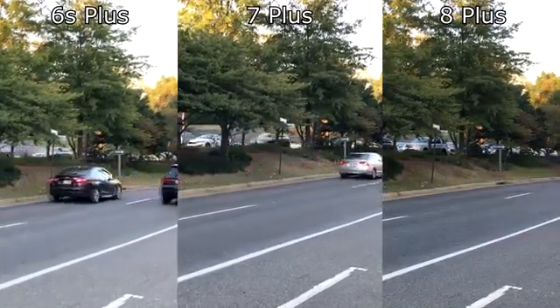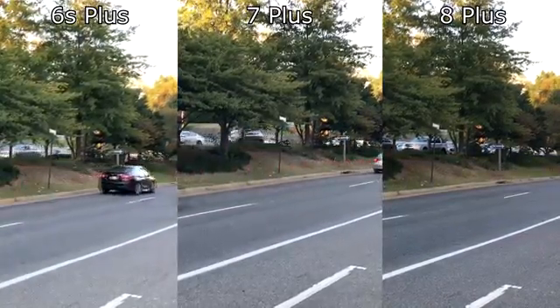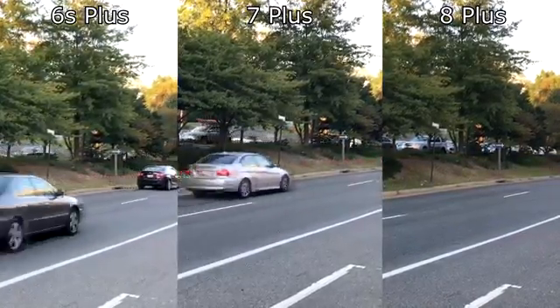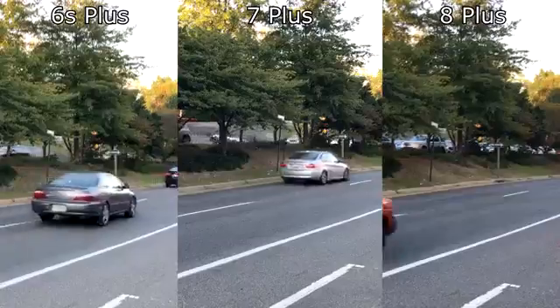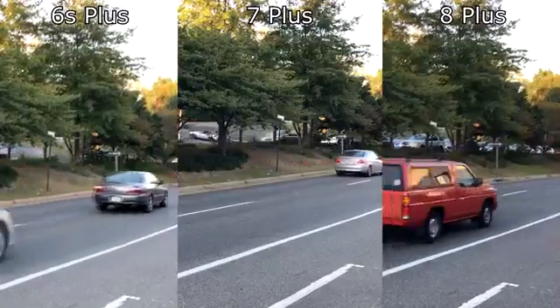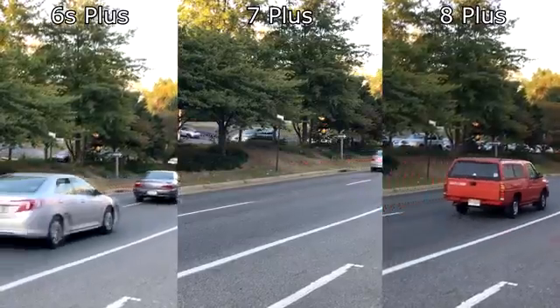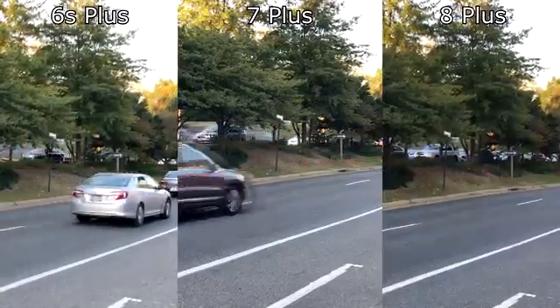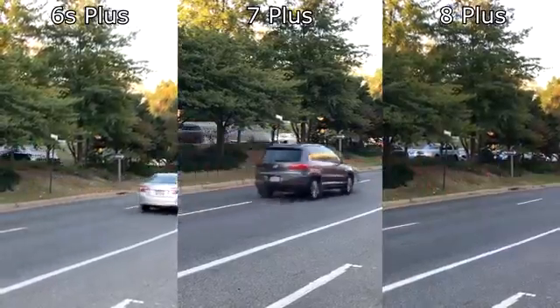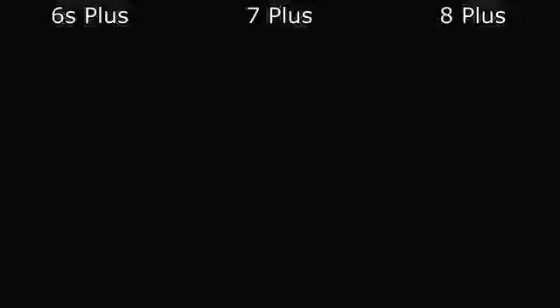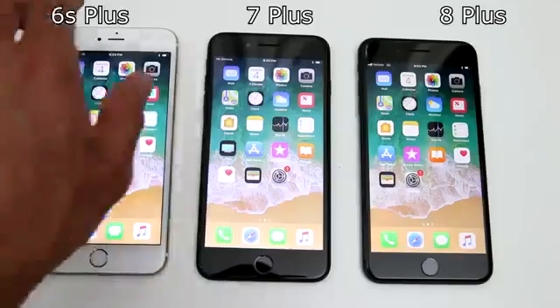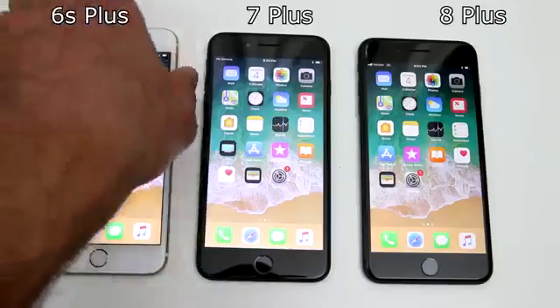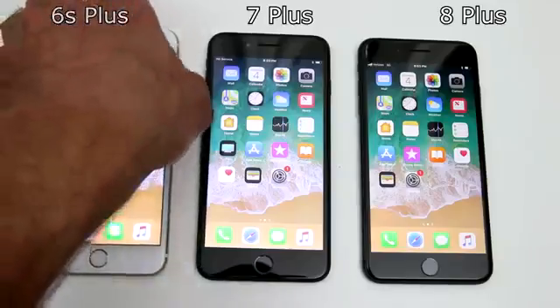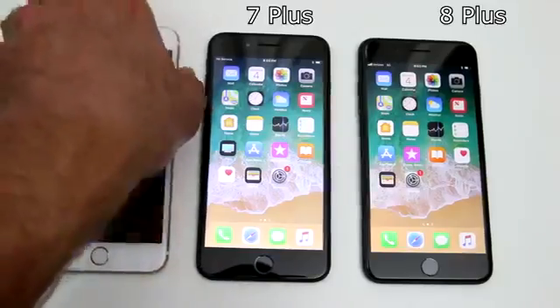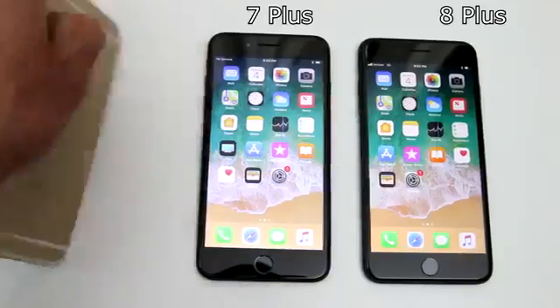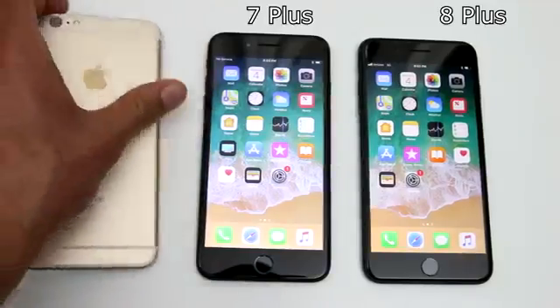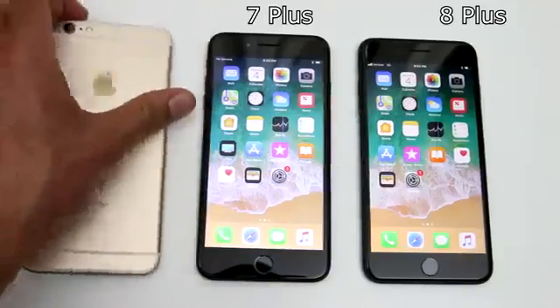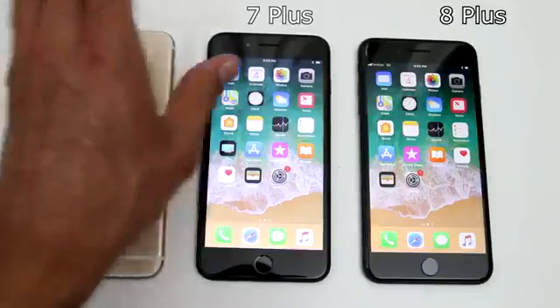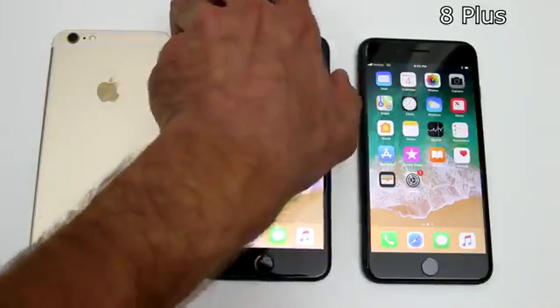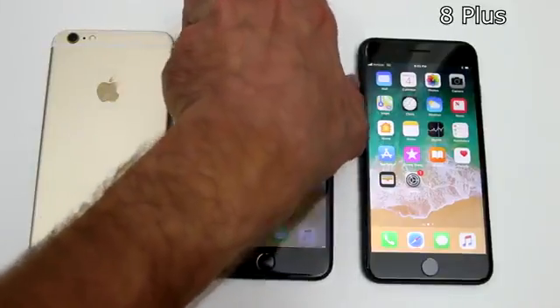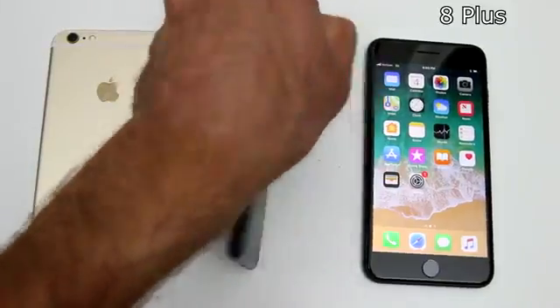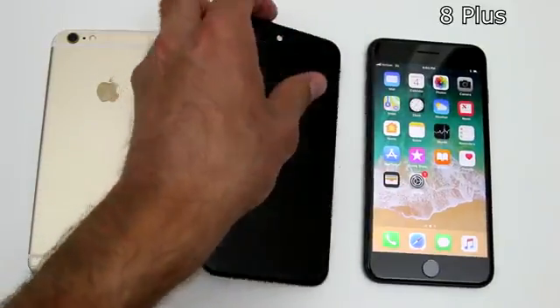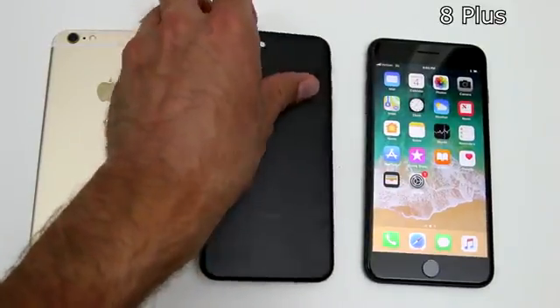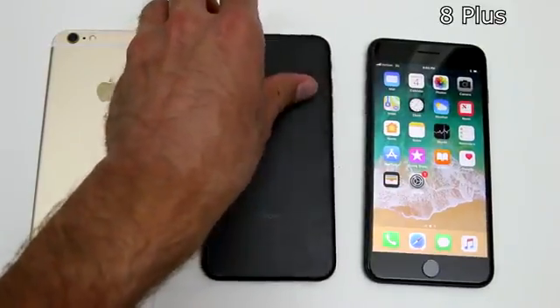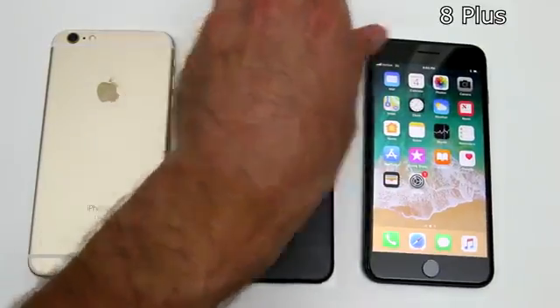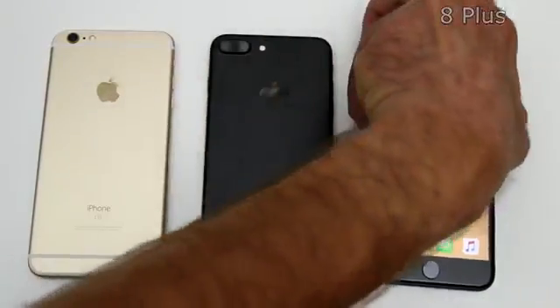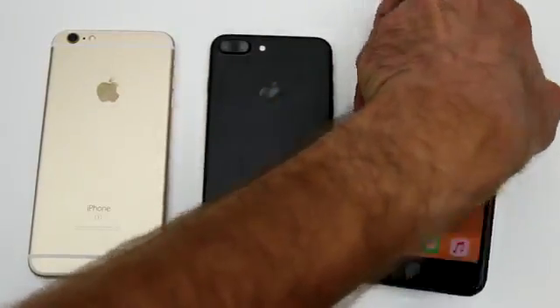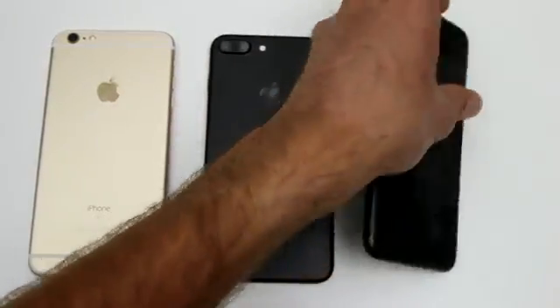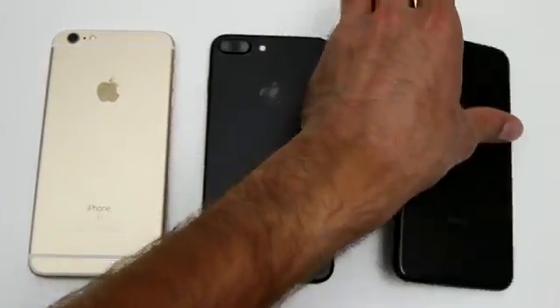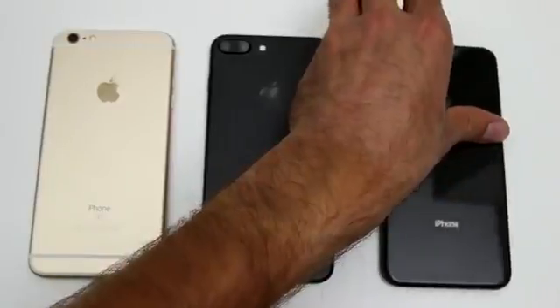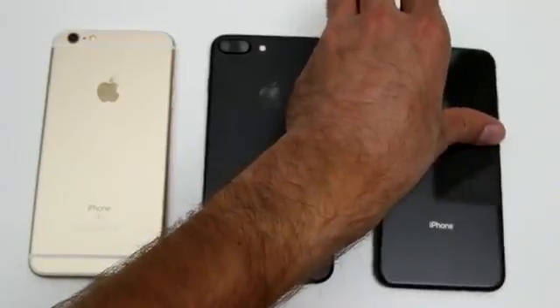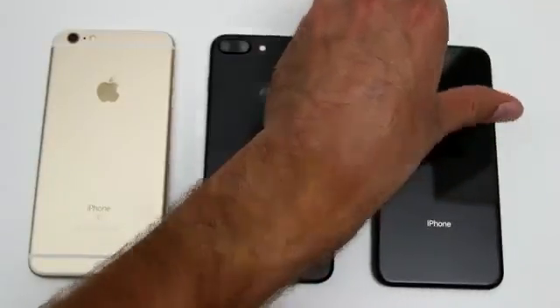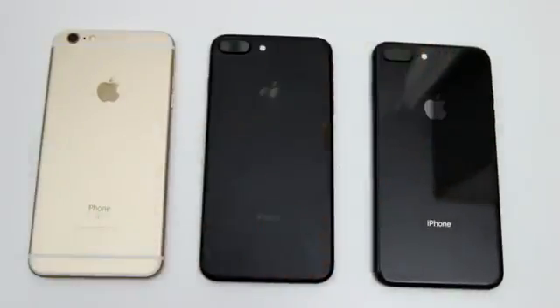The 8 Plus has certainly demonstrated the greatest level of detail, as expected. Please tell me in the comments below what phone you prefer when you consider photographic quality and also the price point. Give a like if you enjoyed watching this video and subscribe for more content.